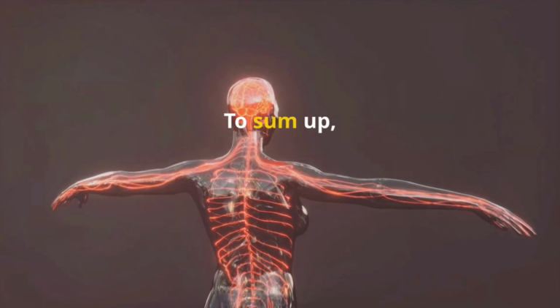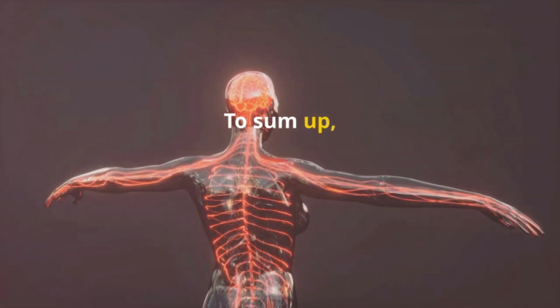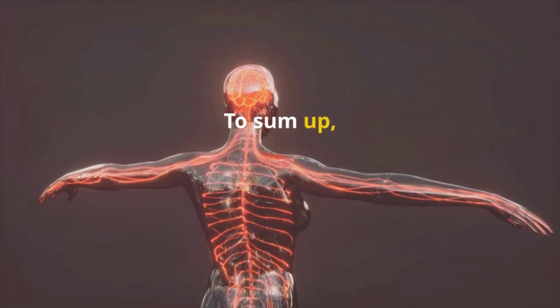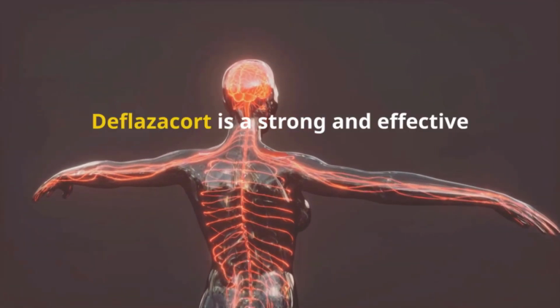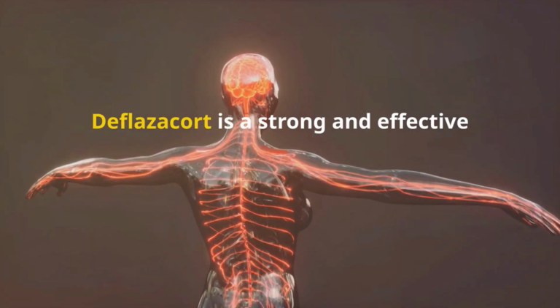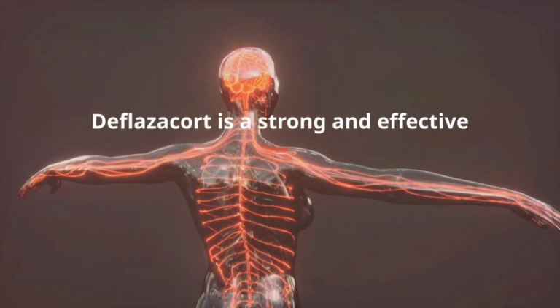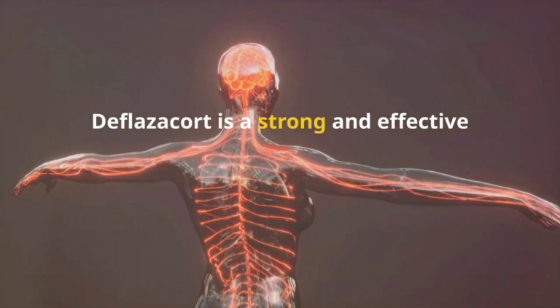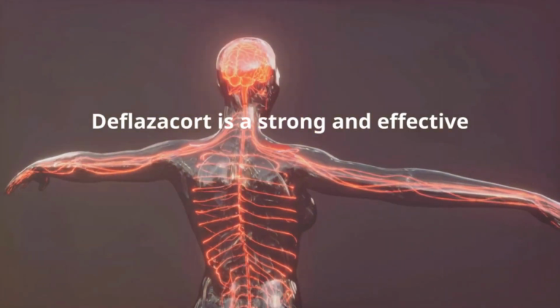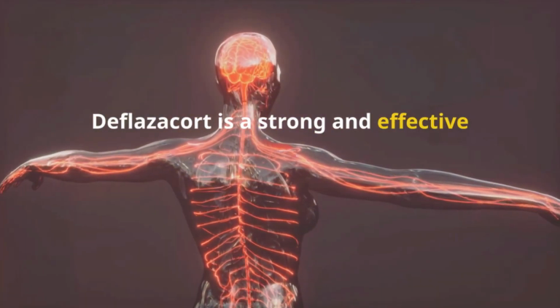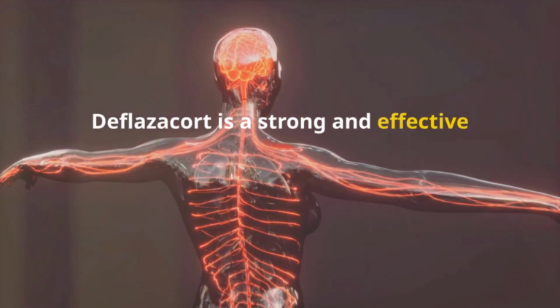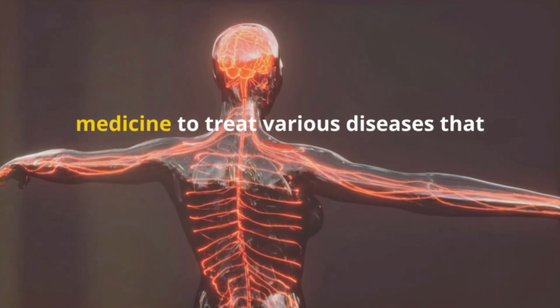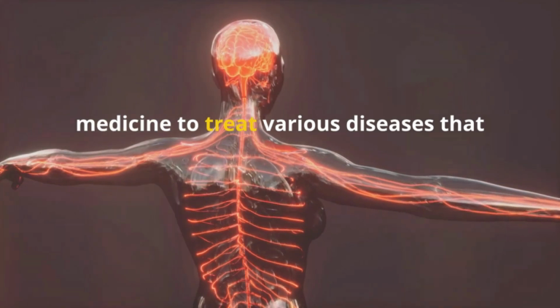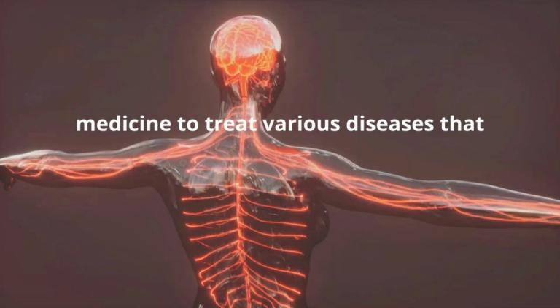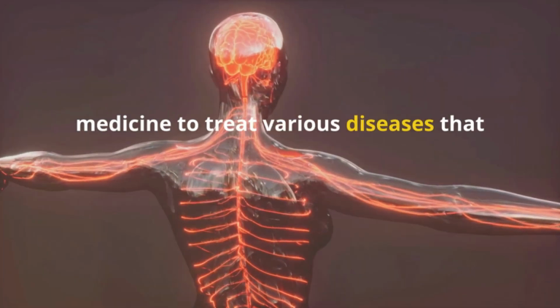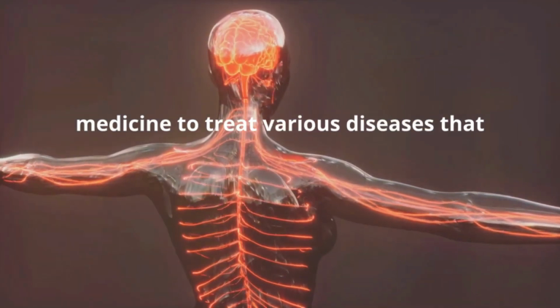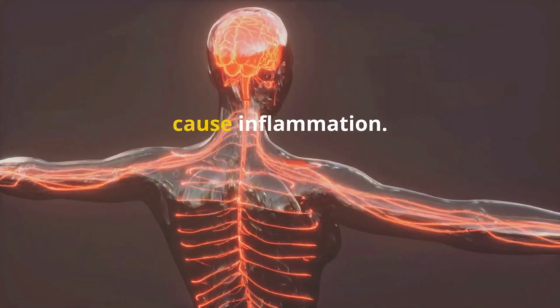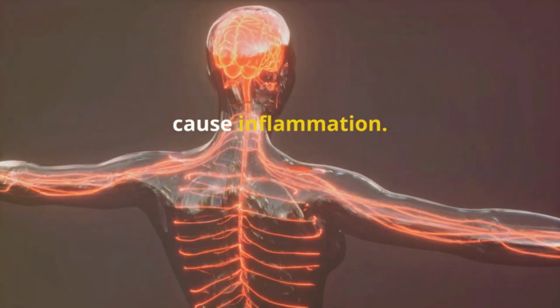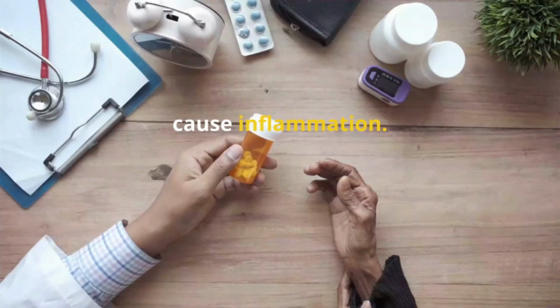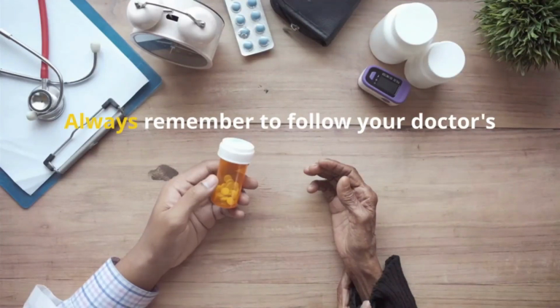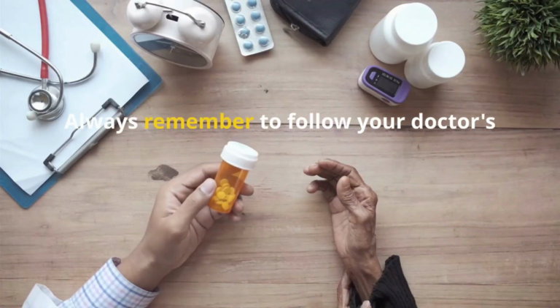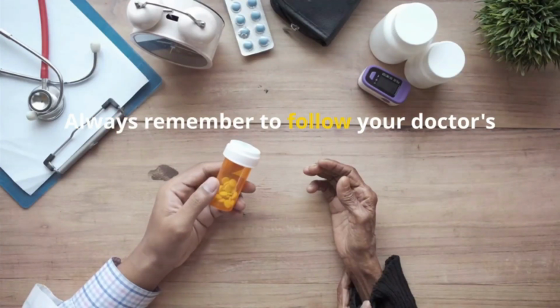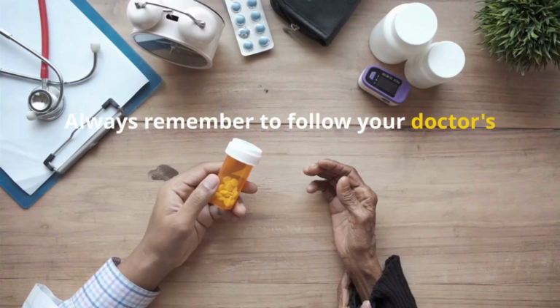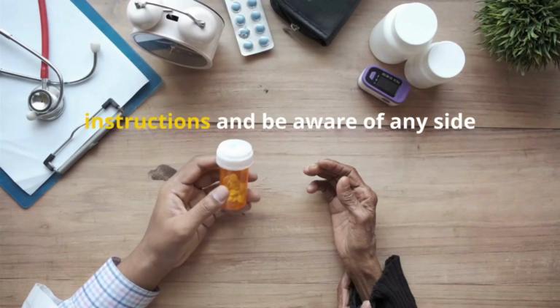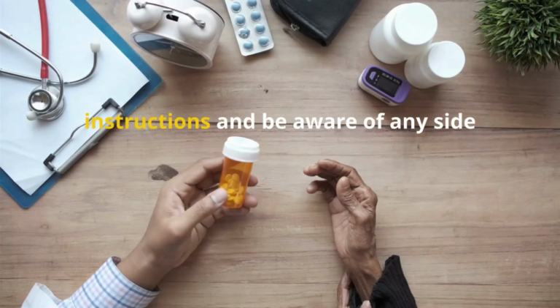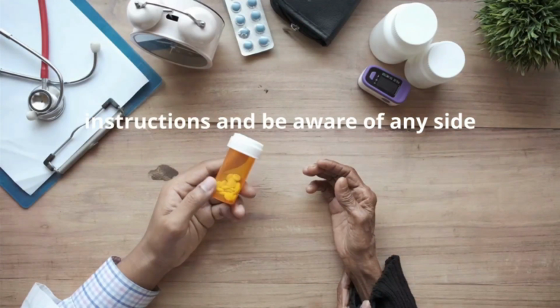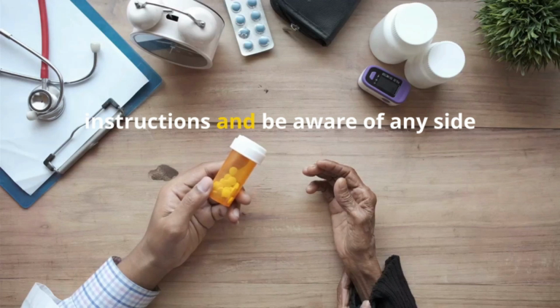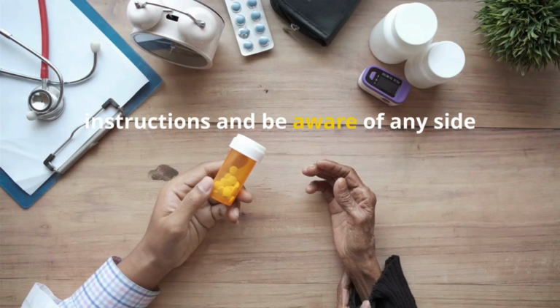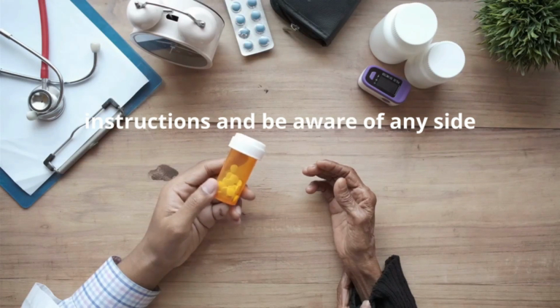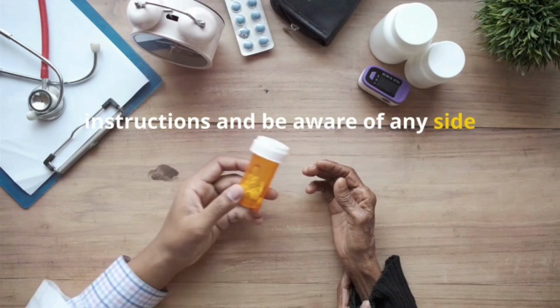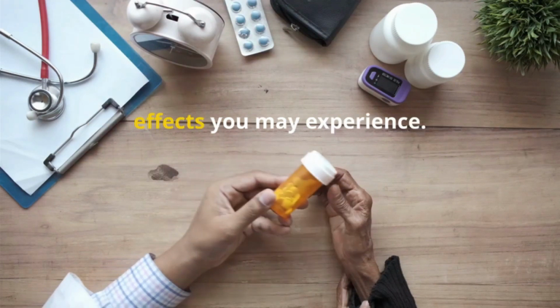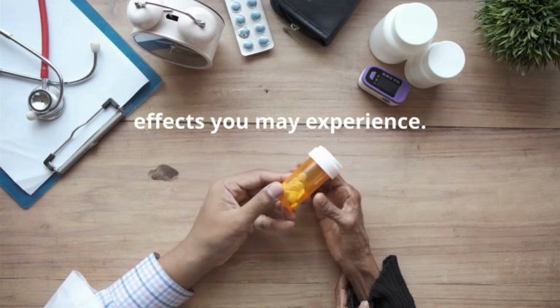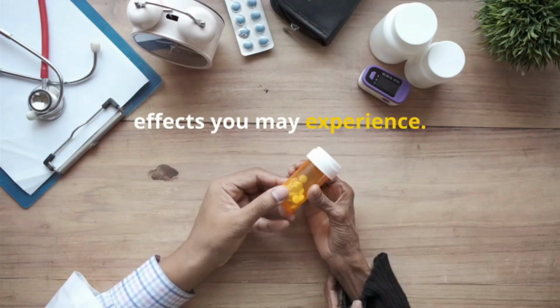To sum up, deflazacort is a strong and effective medicine to treat various diseases that cause inflammation. Always remember to follow your doctor's instructions and be aware of any side effects you may experience.